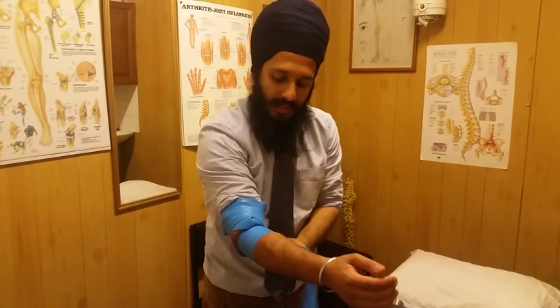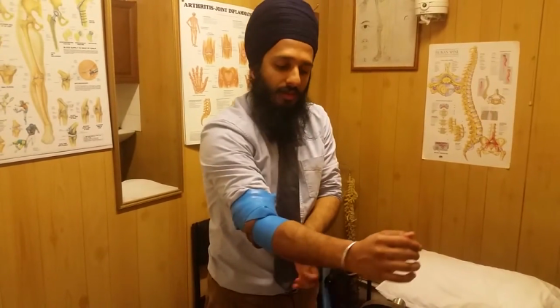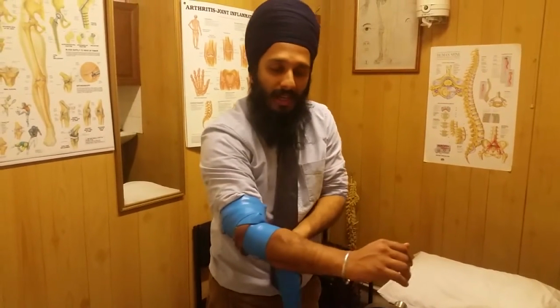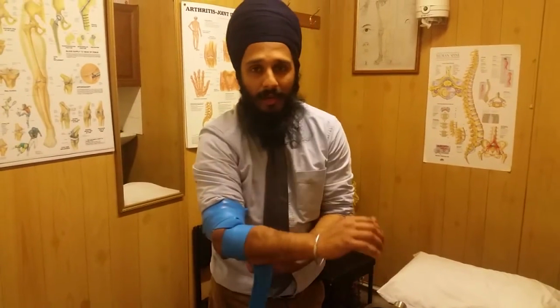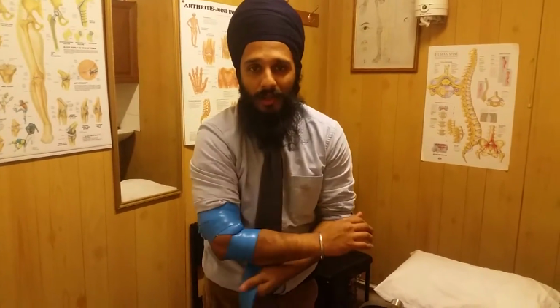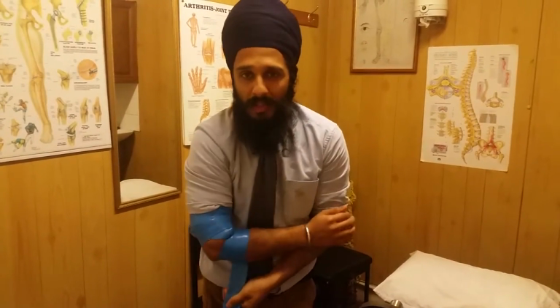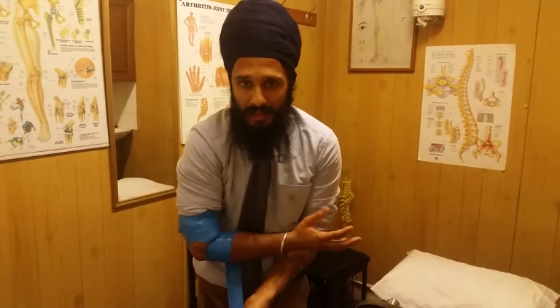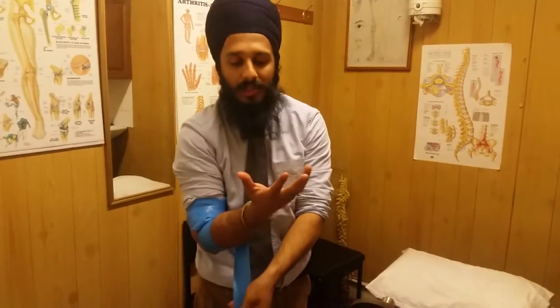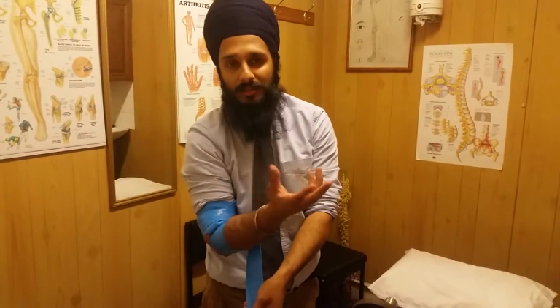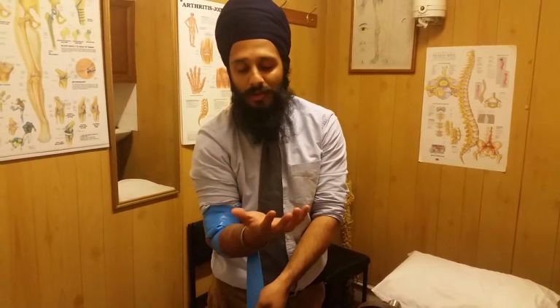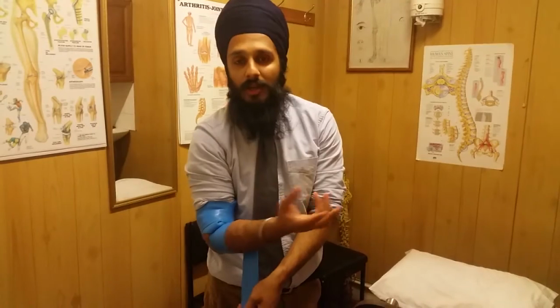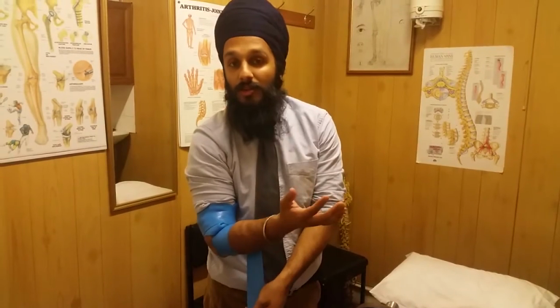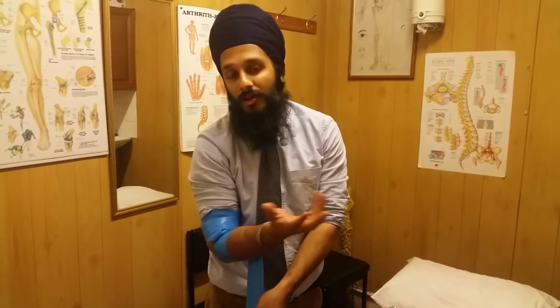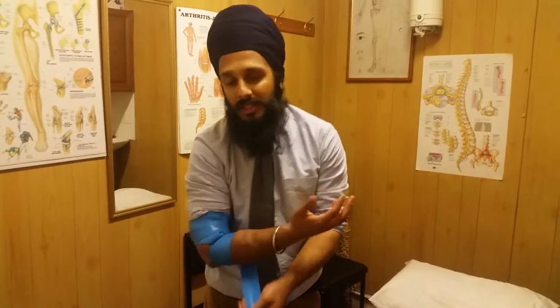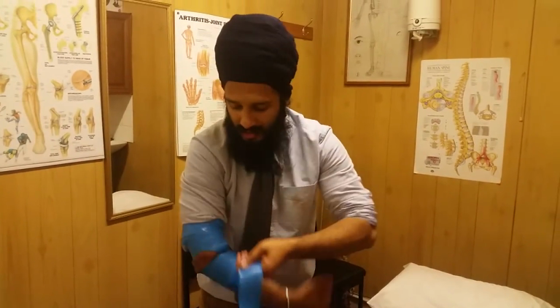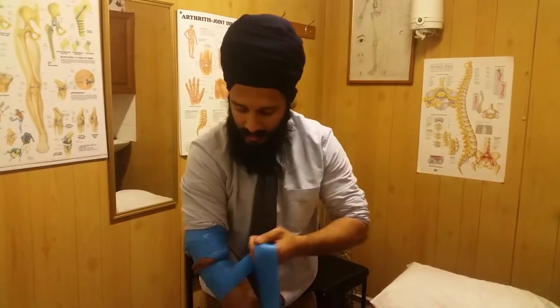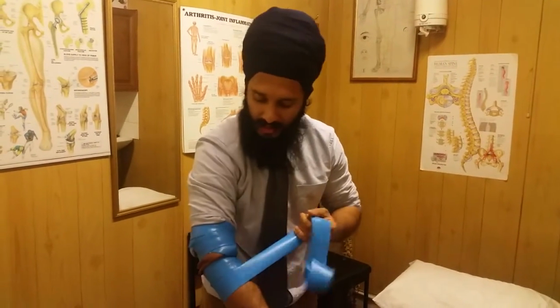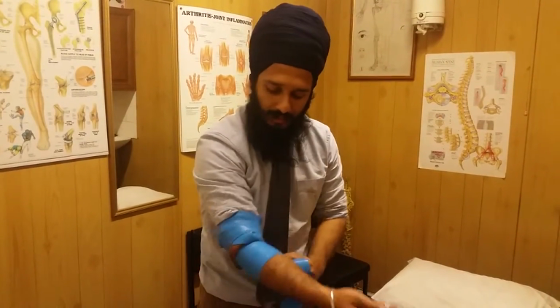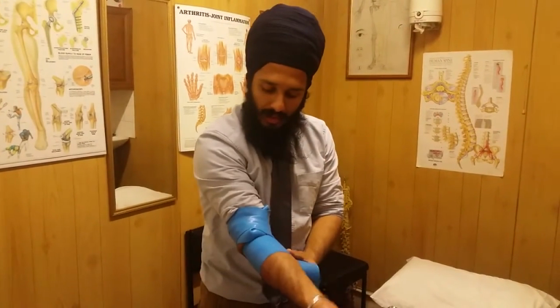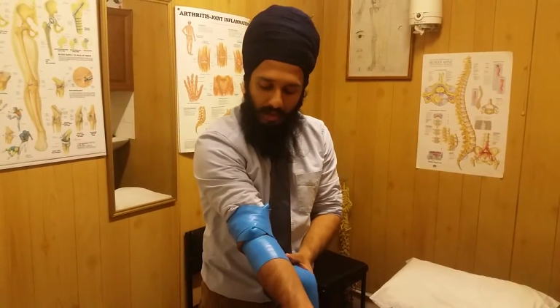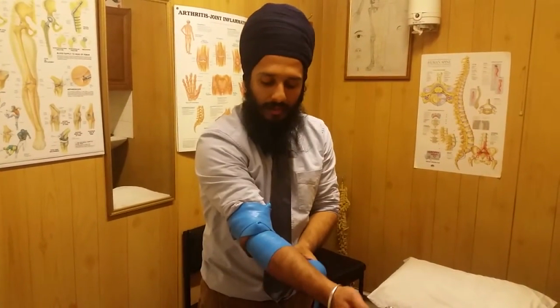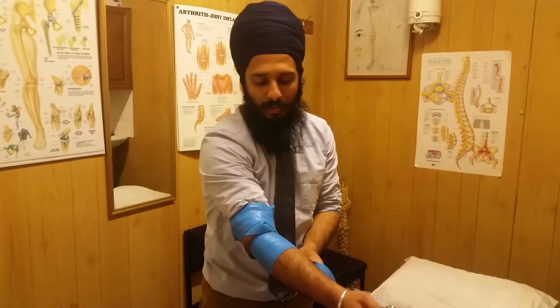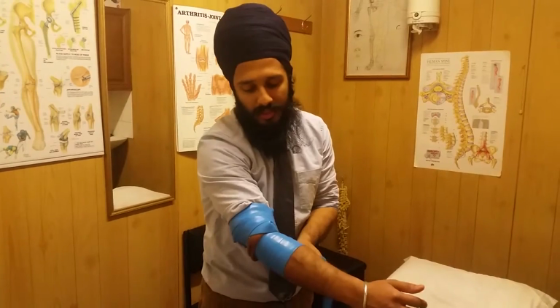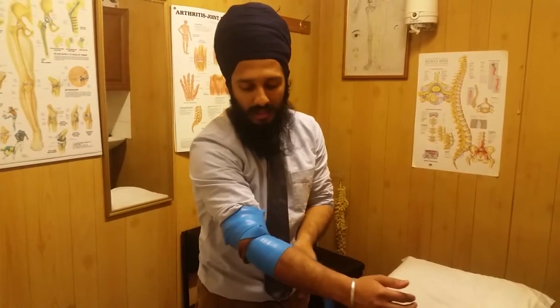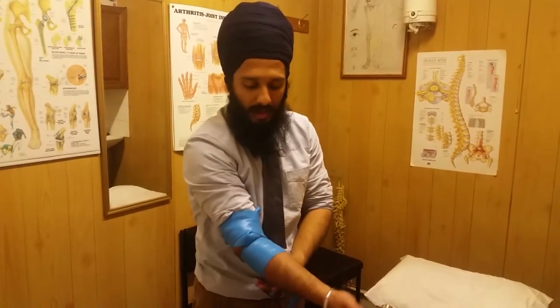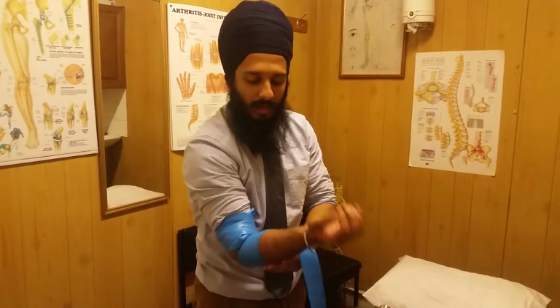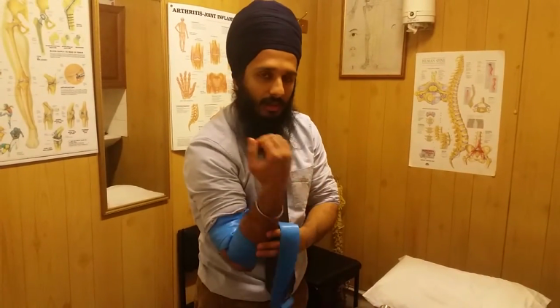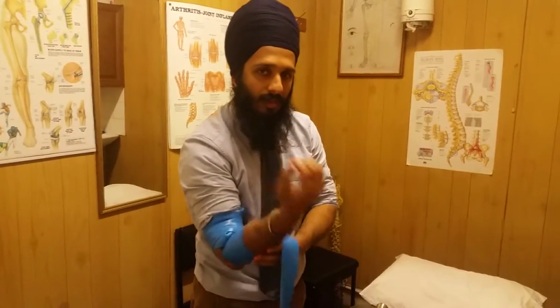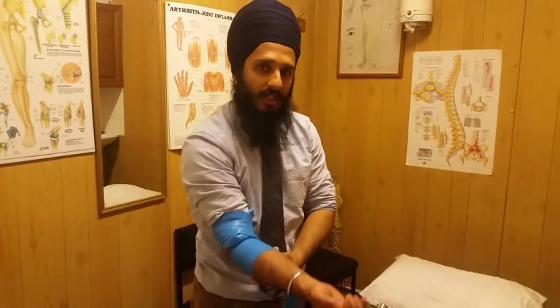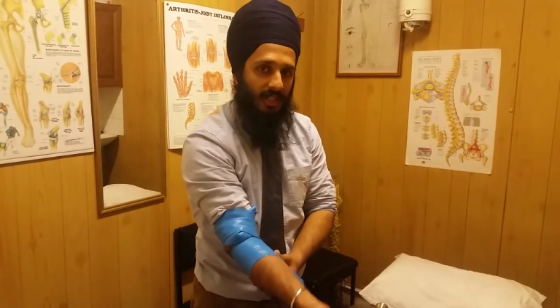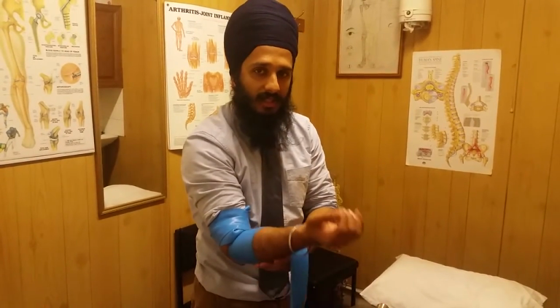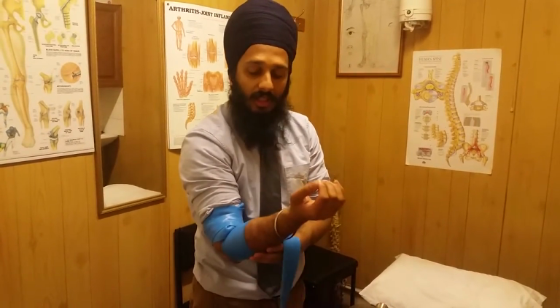You need to be careful about your neurovascular bundles — make sure you haven't got any pins and needles going into the hand. Once you've done that — three wraps above, three wraps below — you can tuck in the loose part.